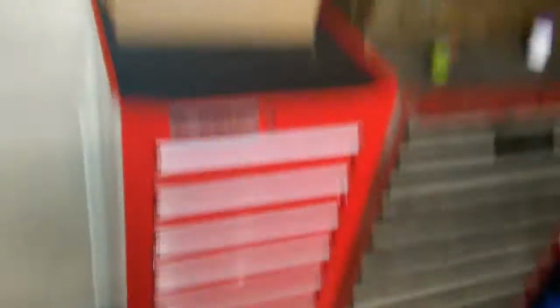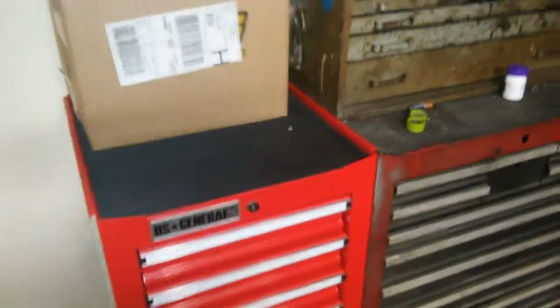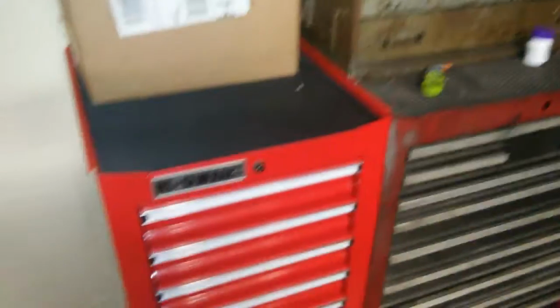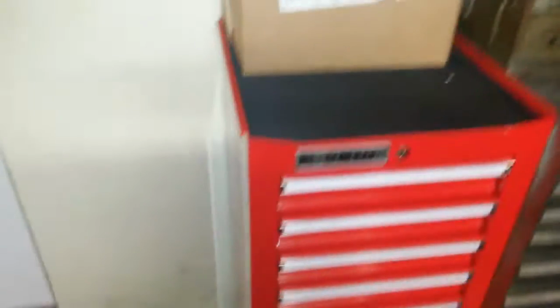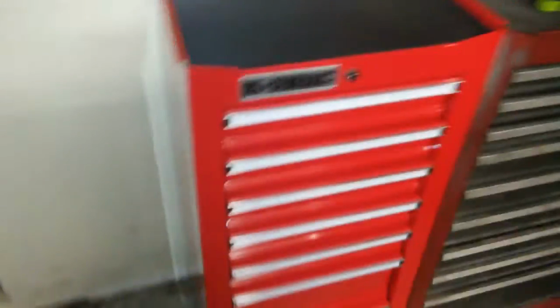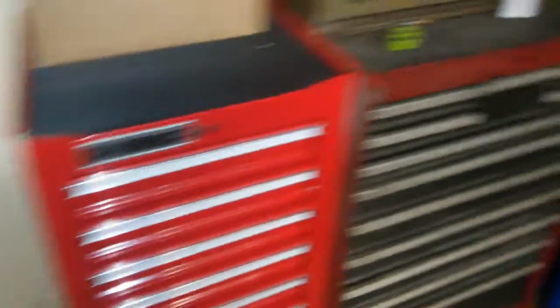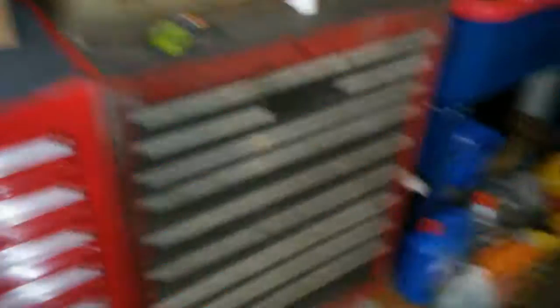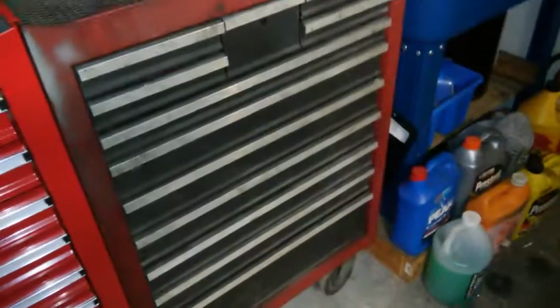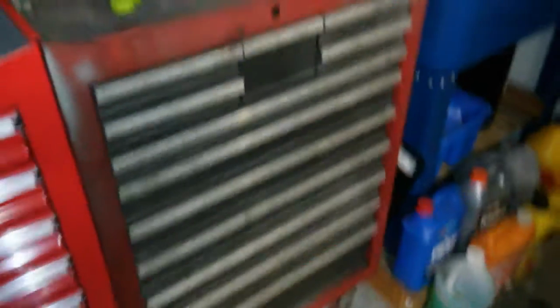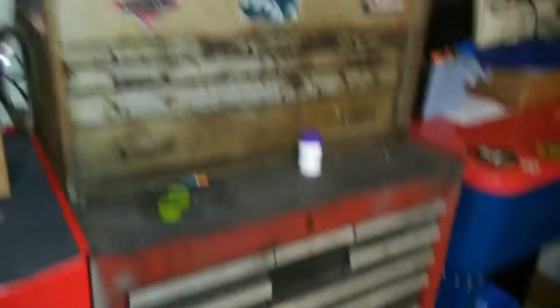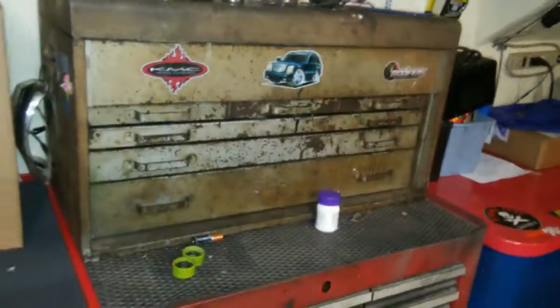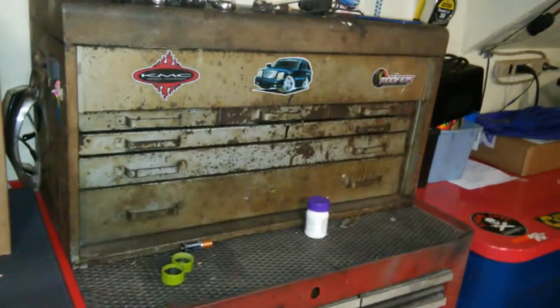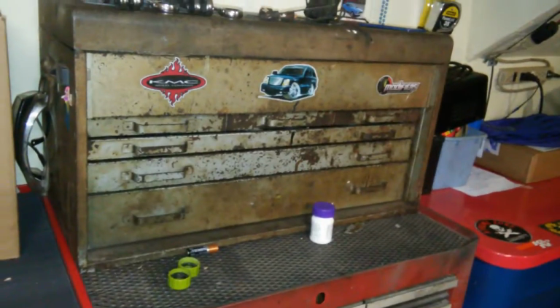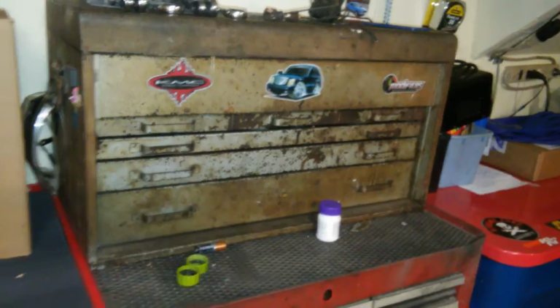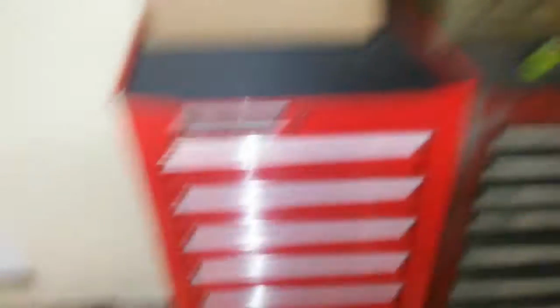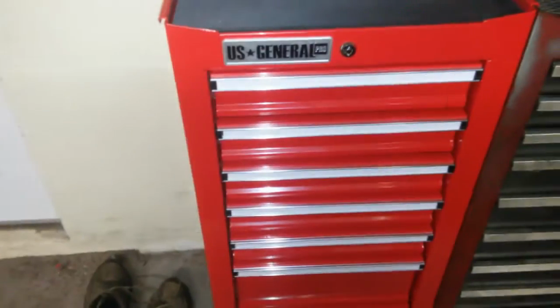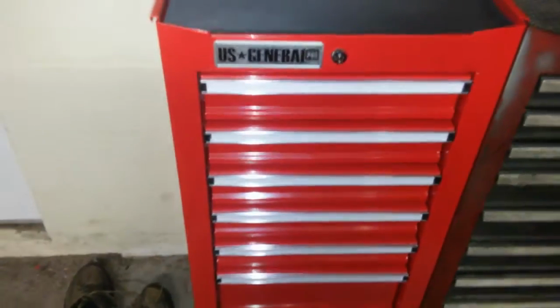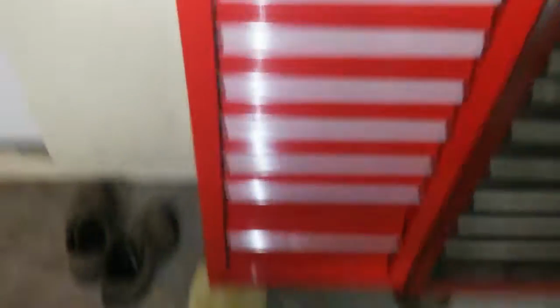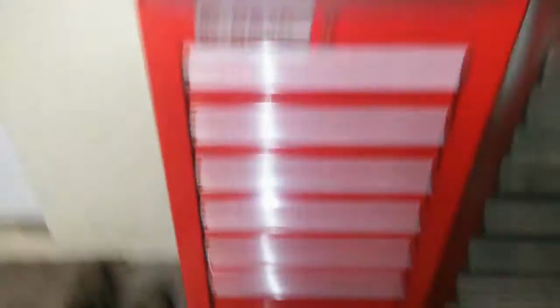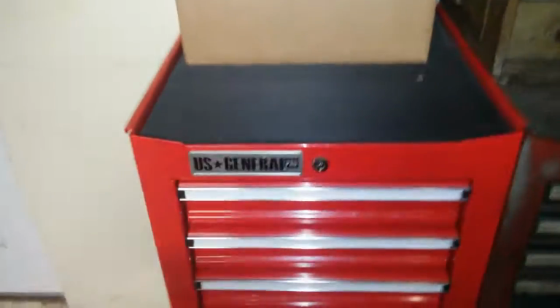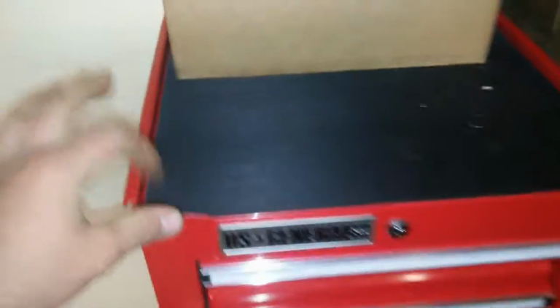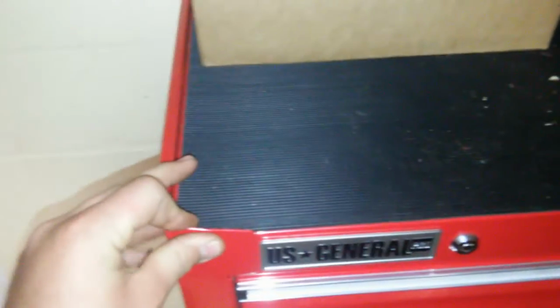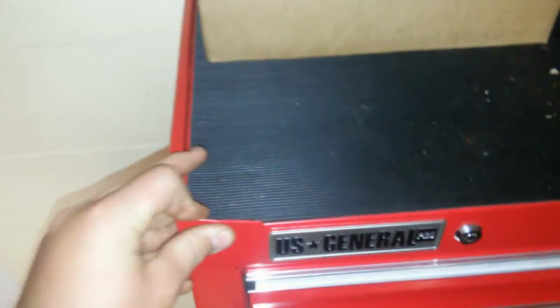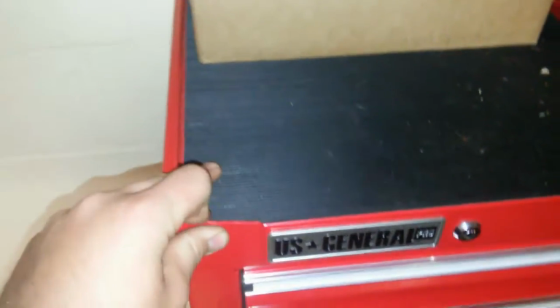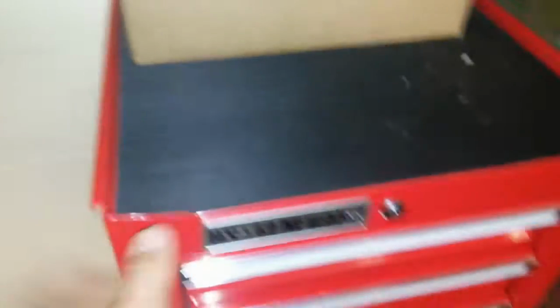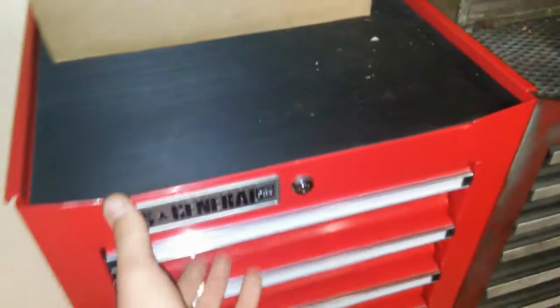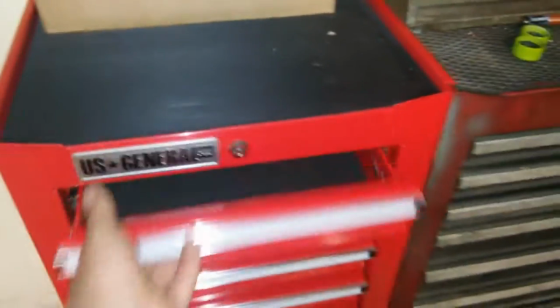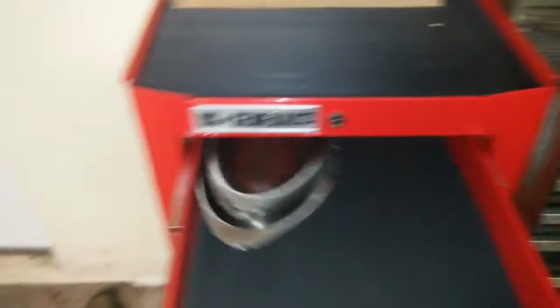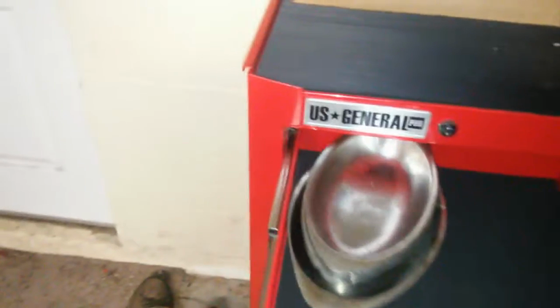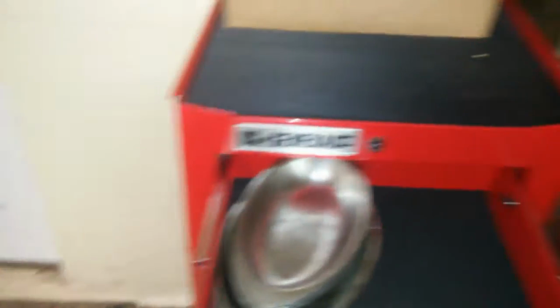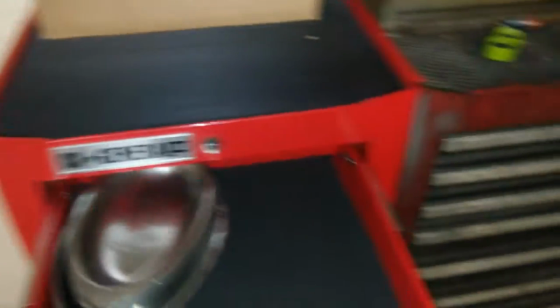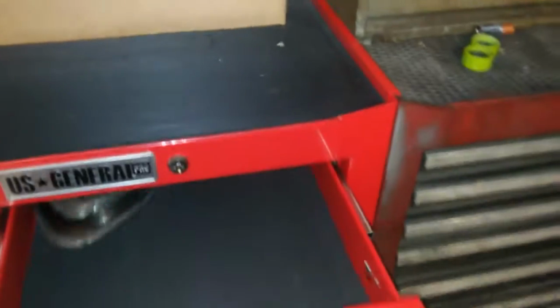No complaints. It's nicer than my Craftsman and my Snap-on. Excellent craftsmanship, thick metal, excellent tracks, excellent drawers.